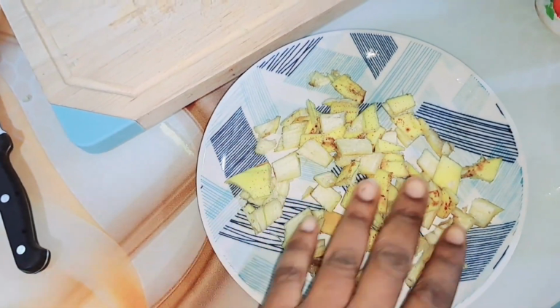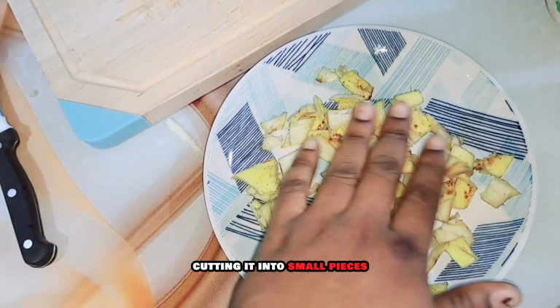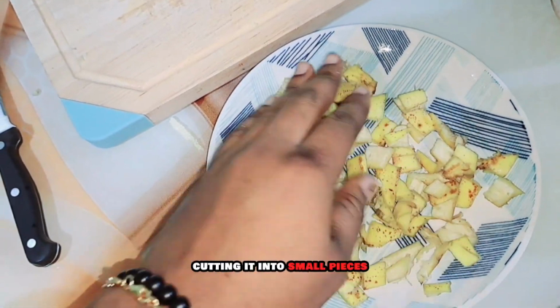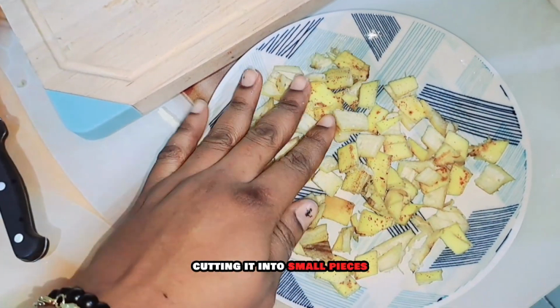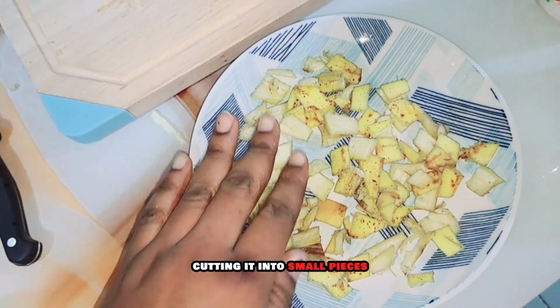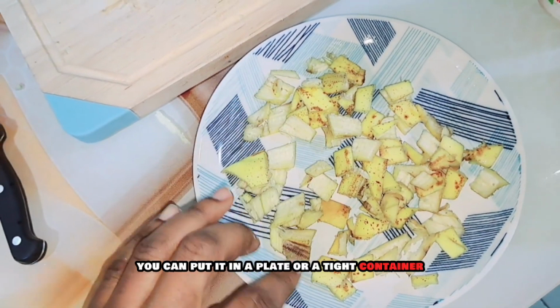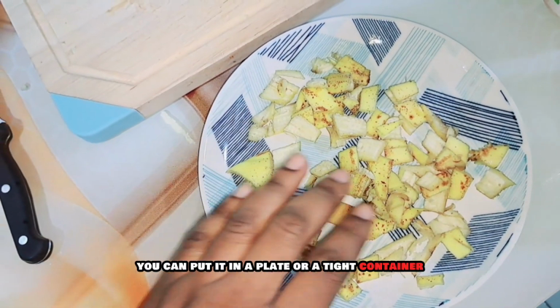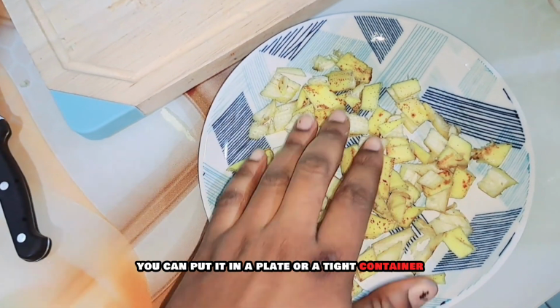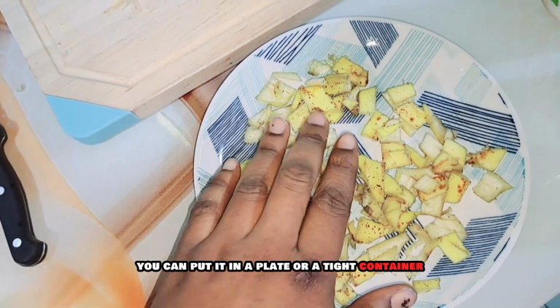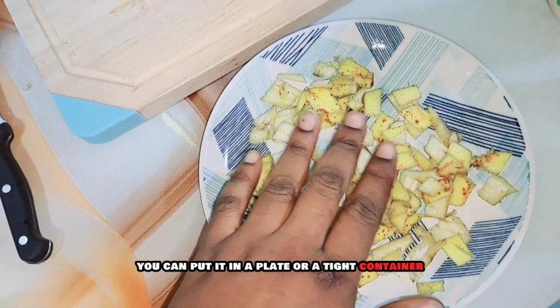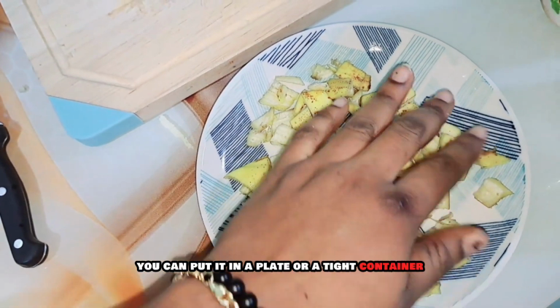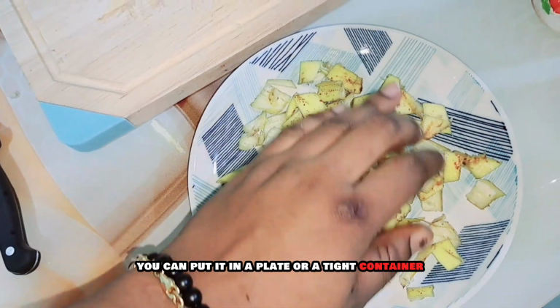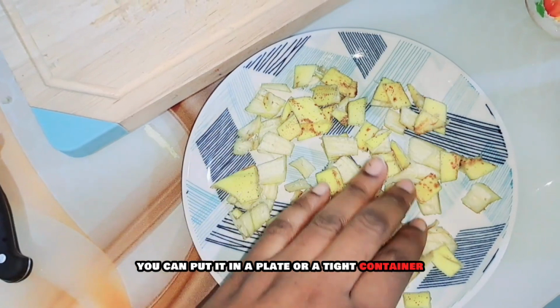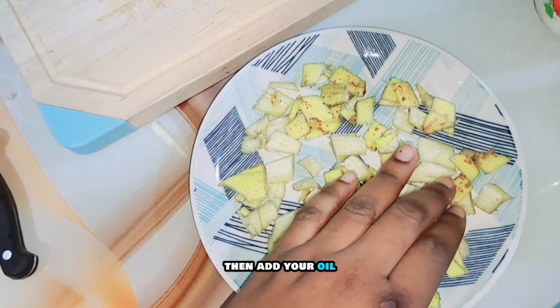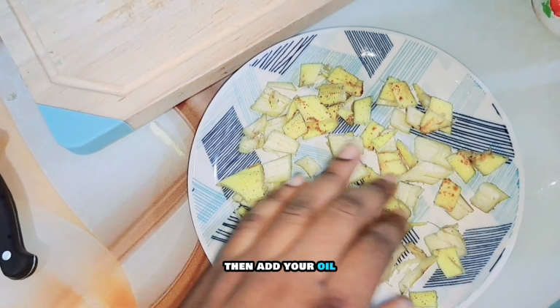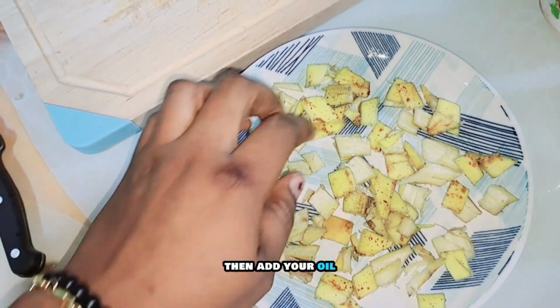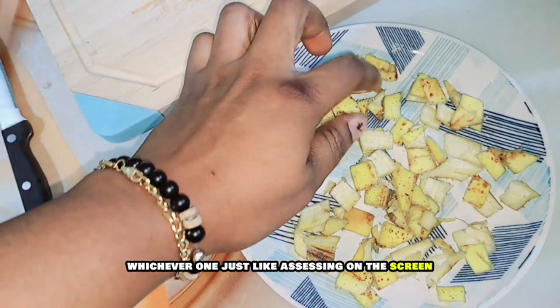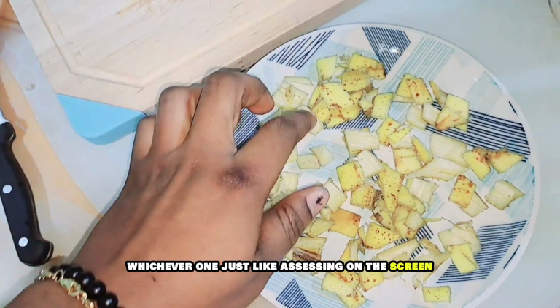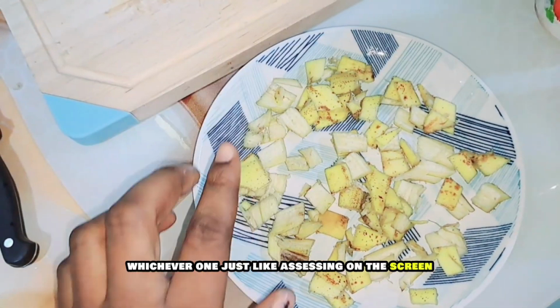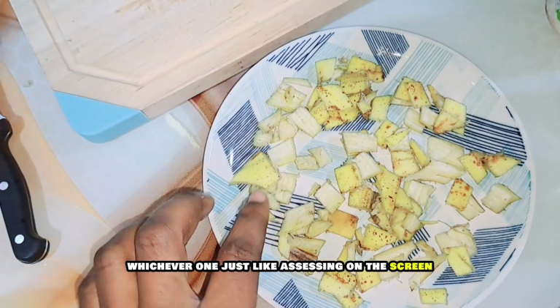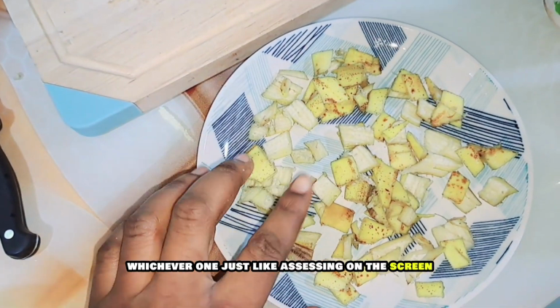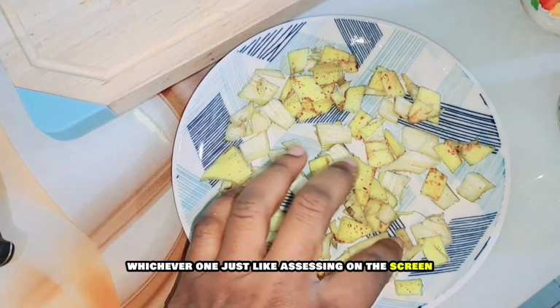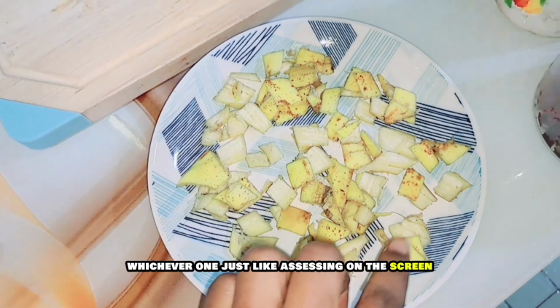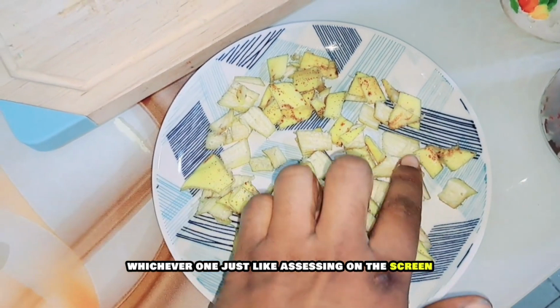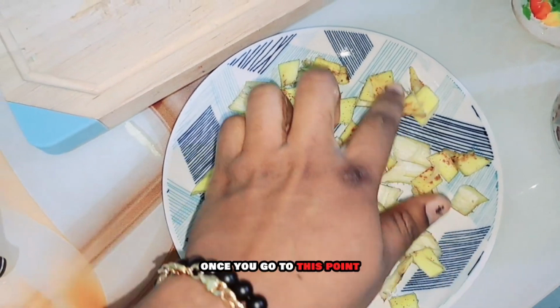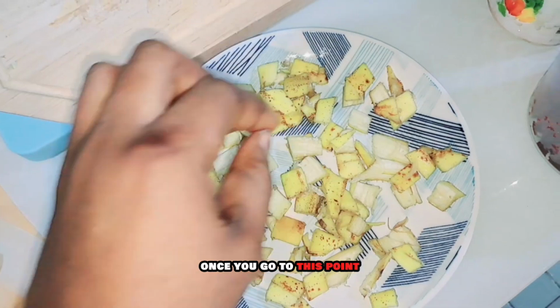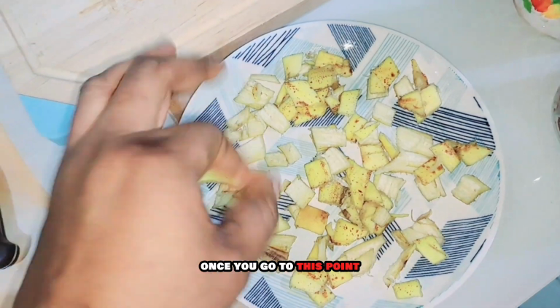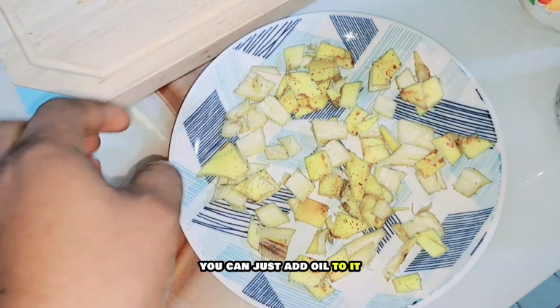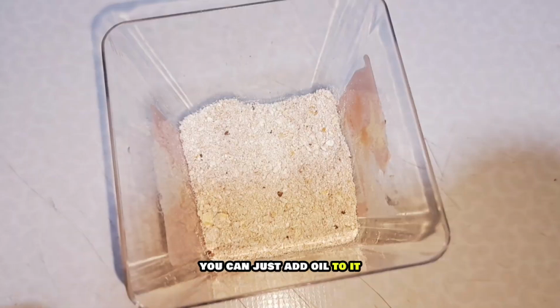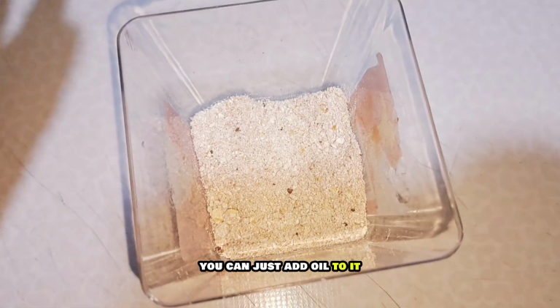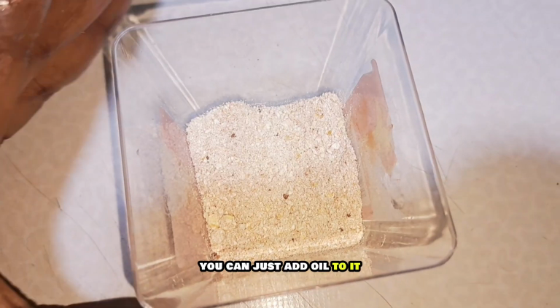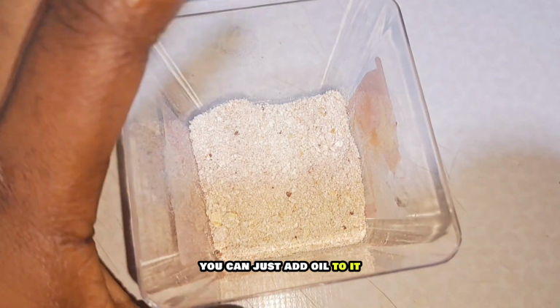Another way to do this: after cutting it into small pieces, you can put it in a plate or a tight container, then add your oil — whichever one you prefer. Just as you're seeing on the screen, once you get to this point you can just add oil to it.